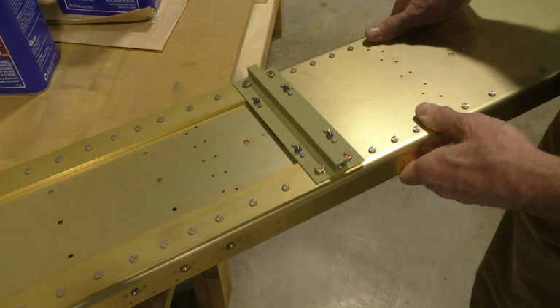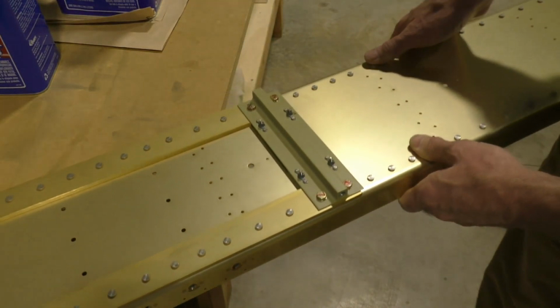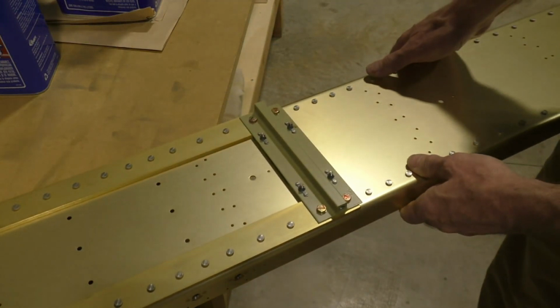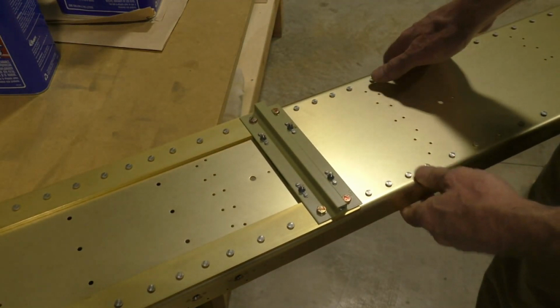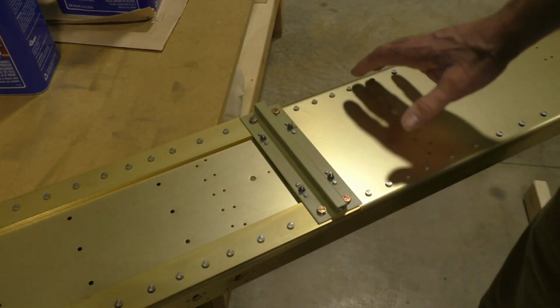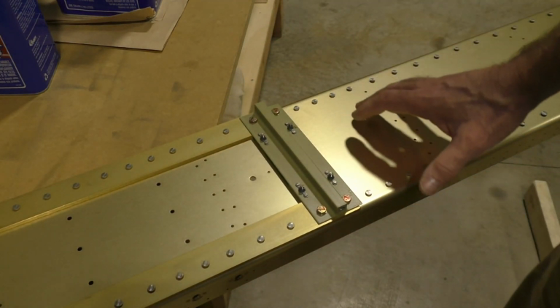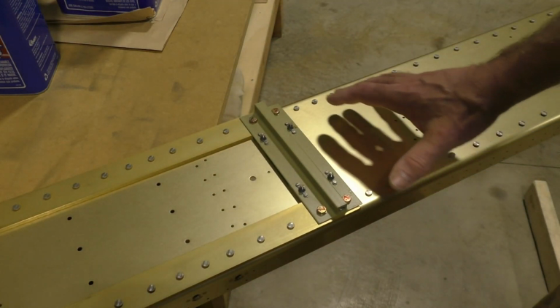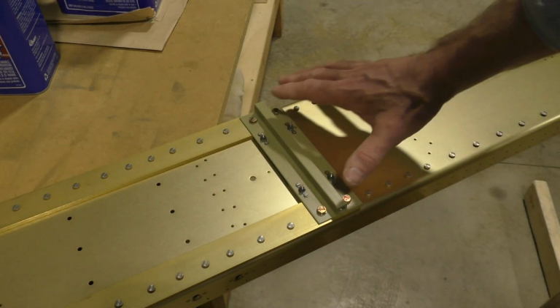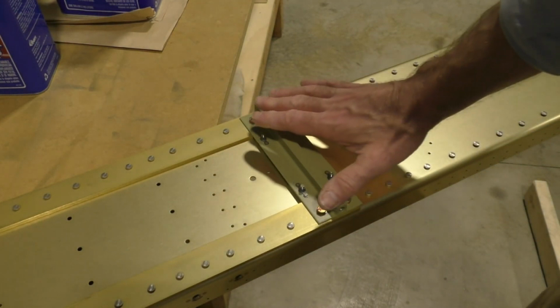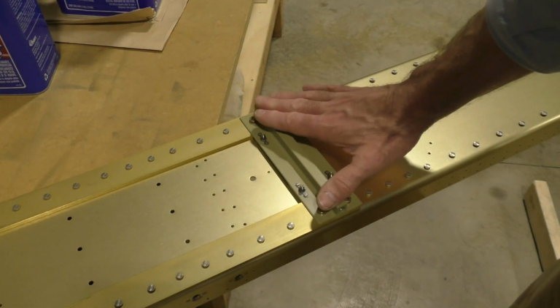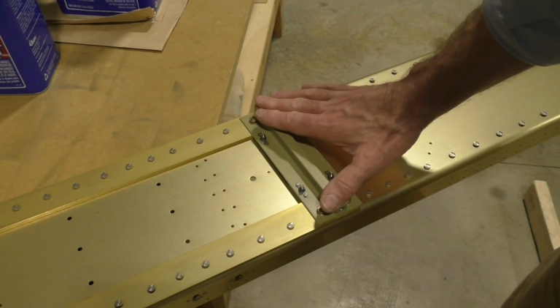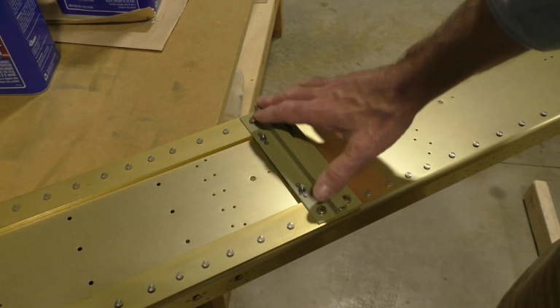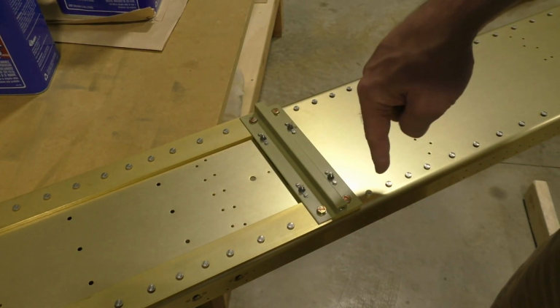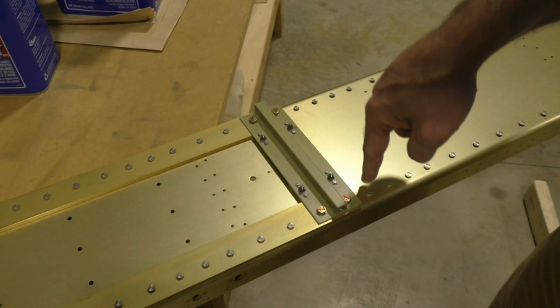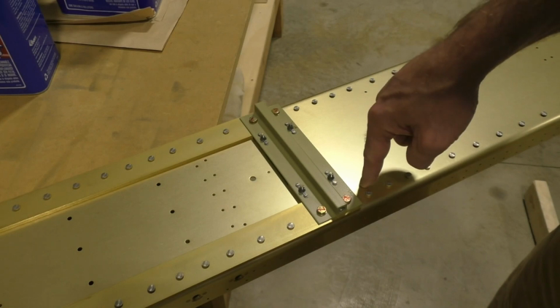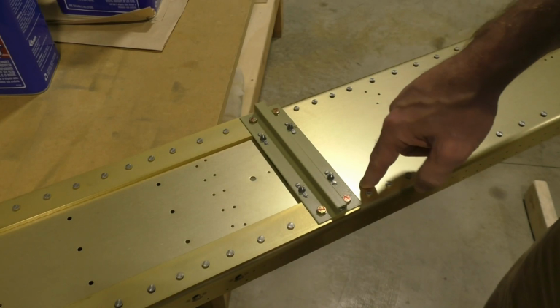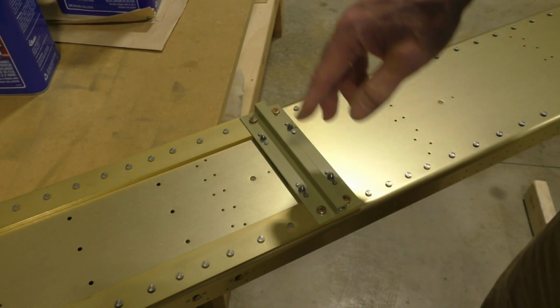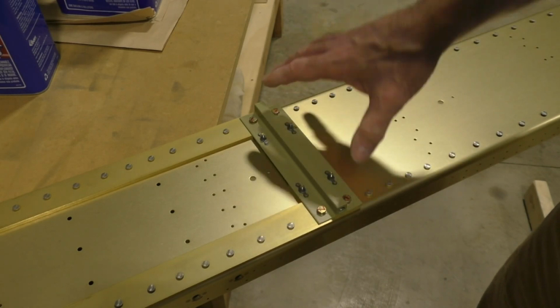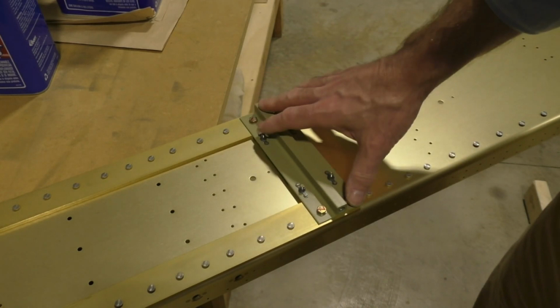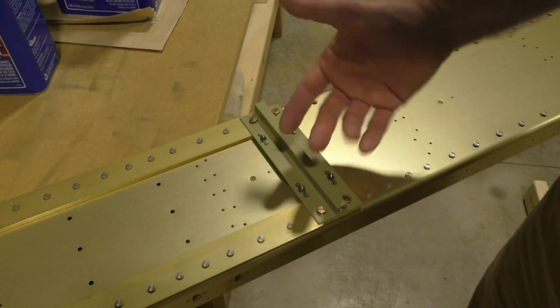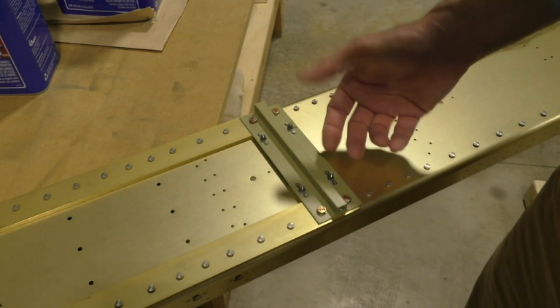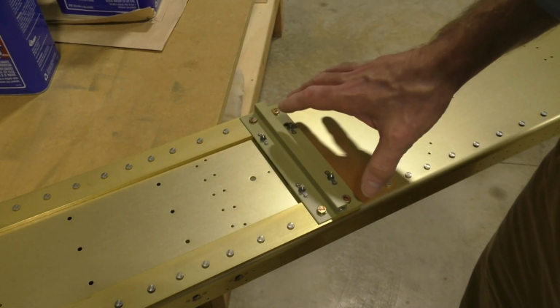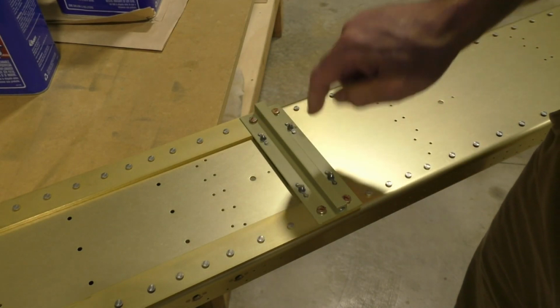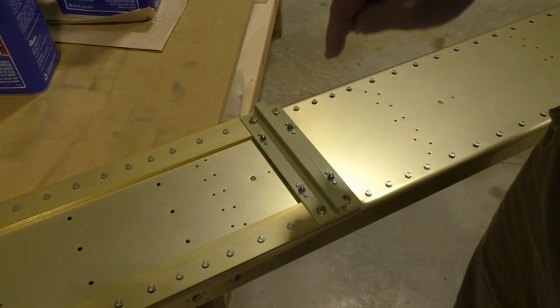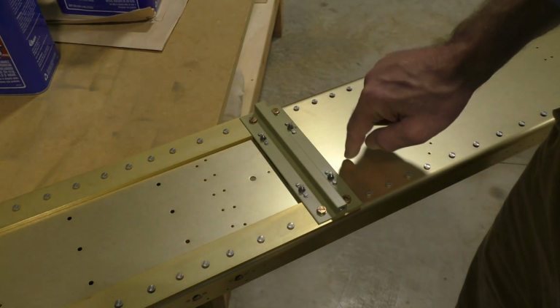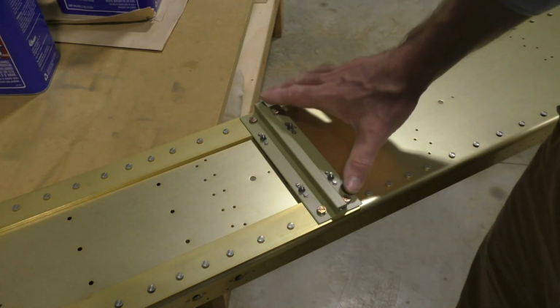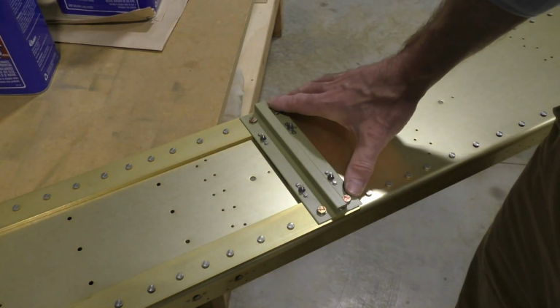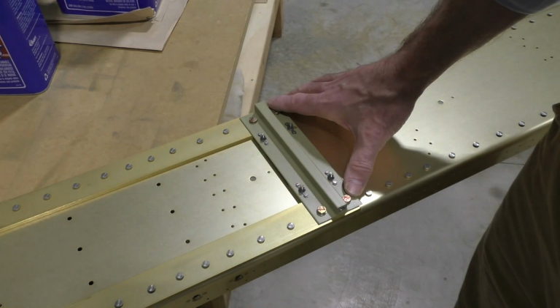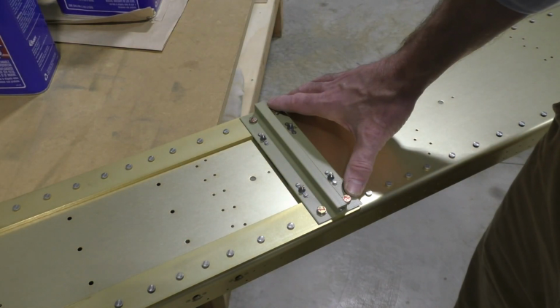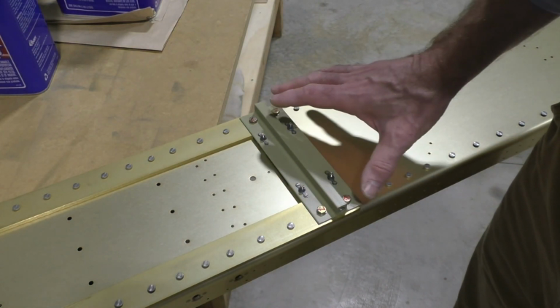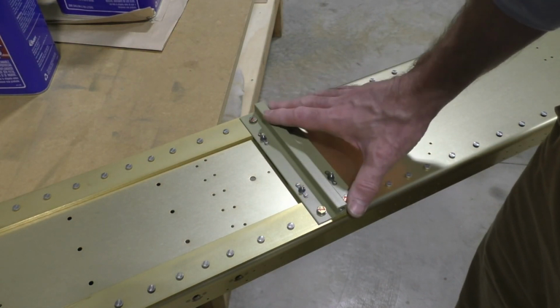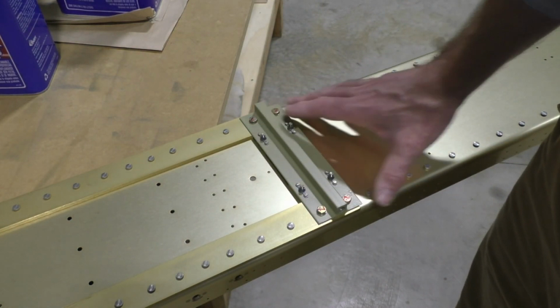This piece here was match drilled to the spar, and then you turn it over and match drill the other pieces into here.